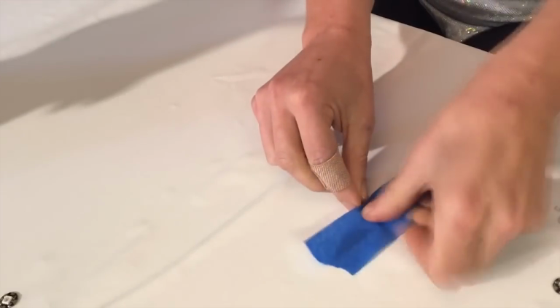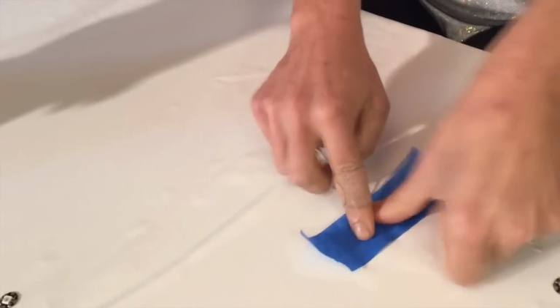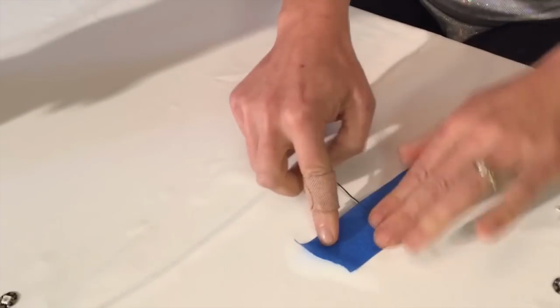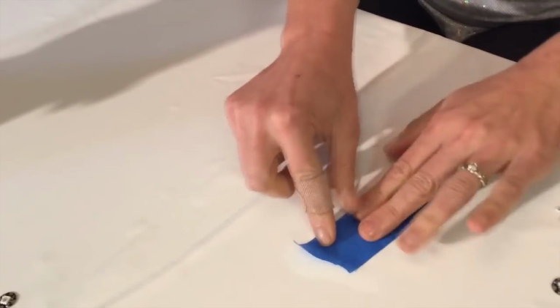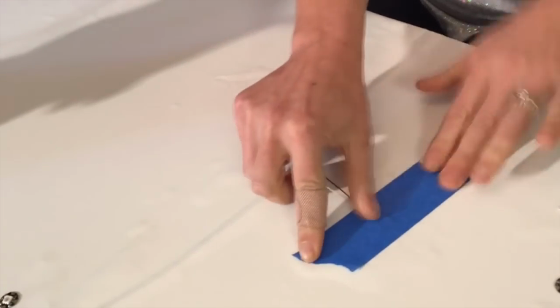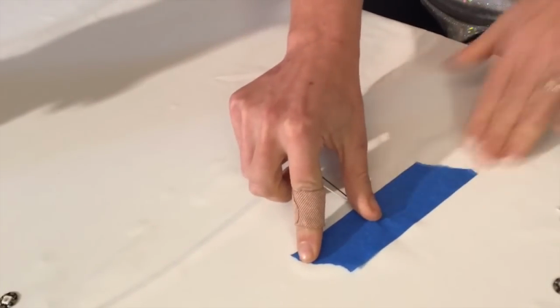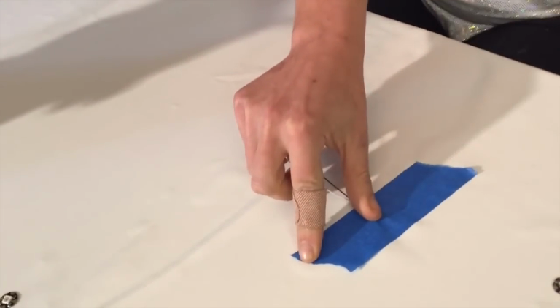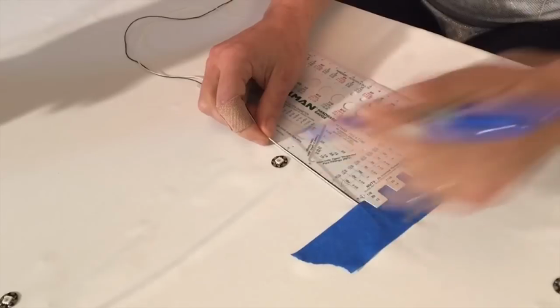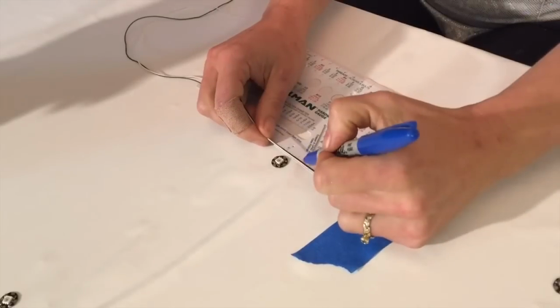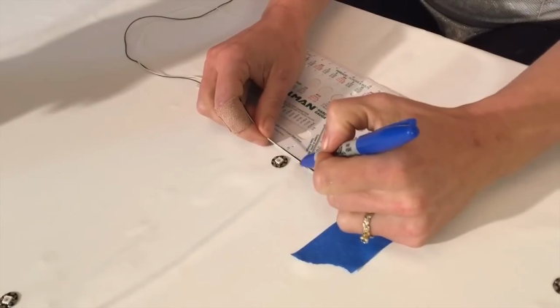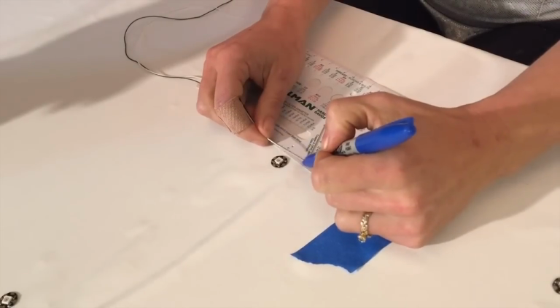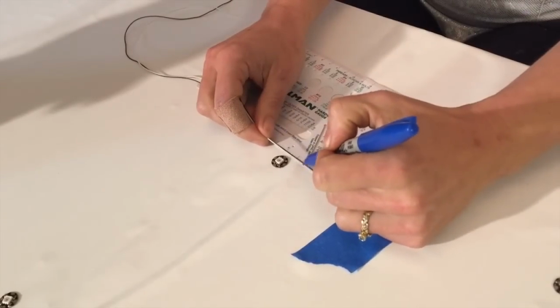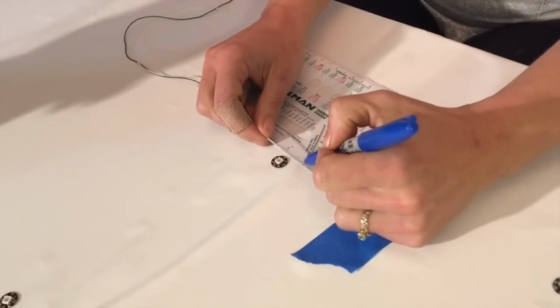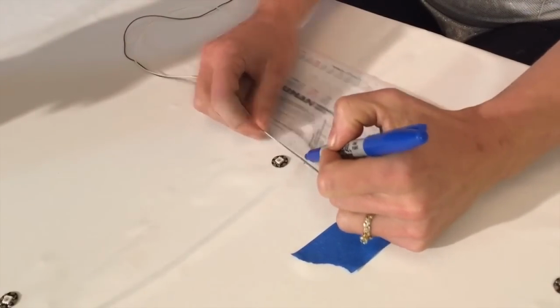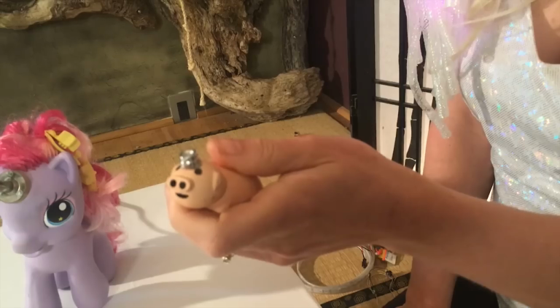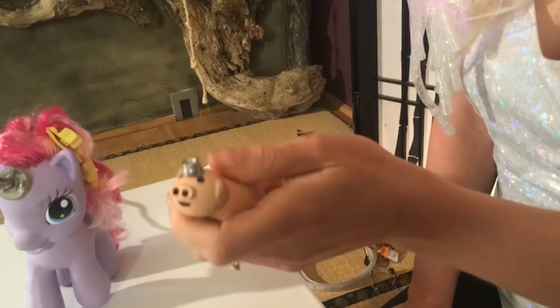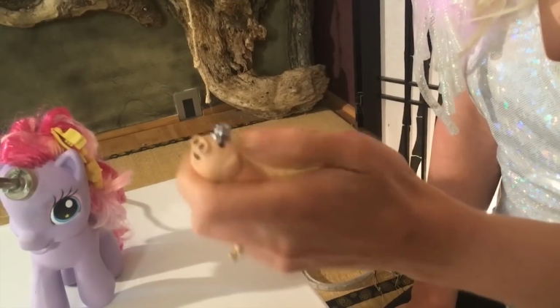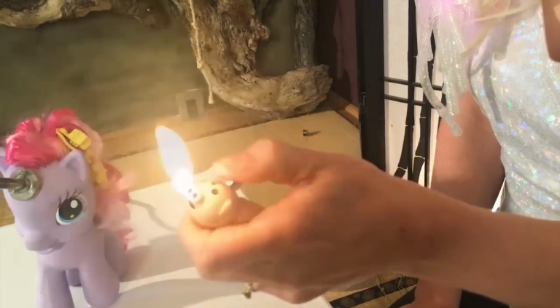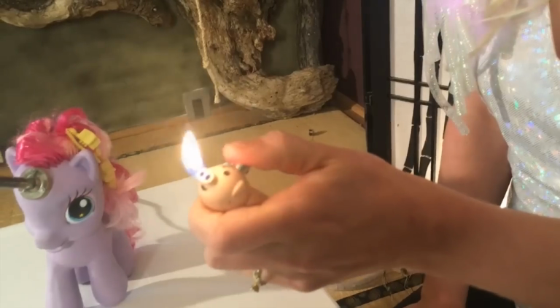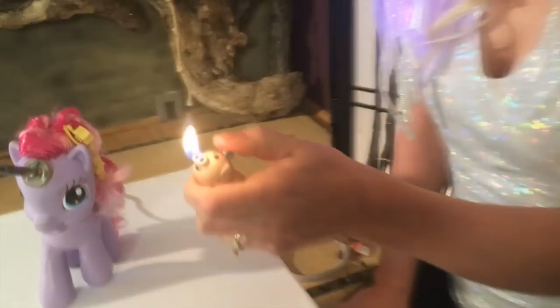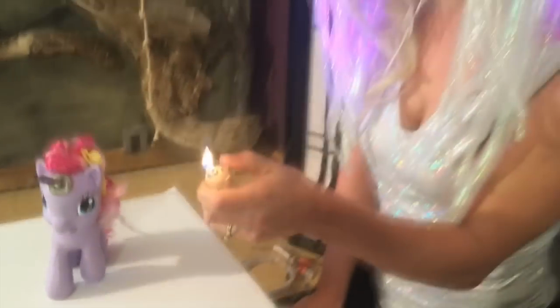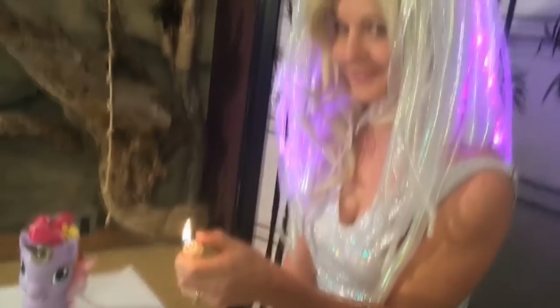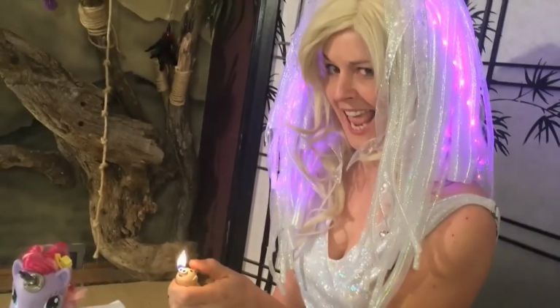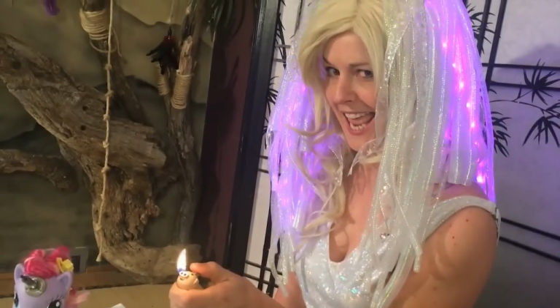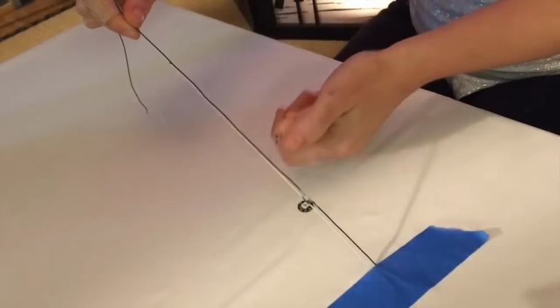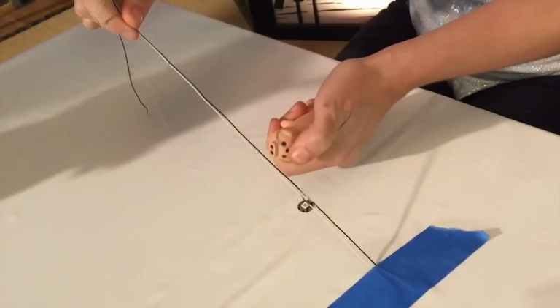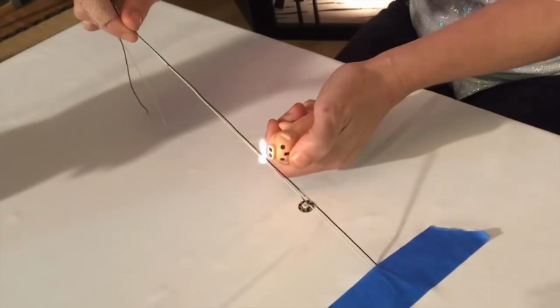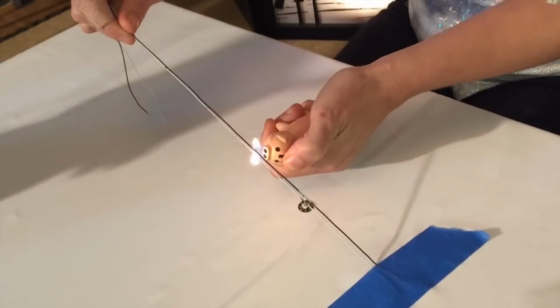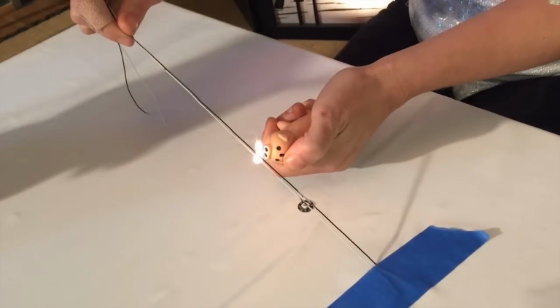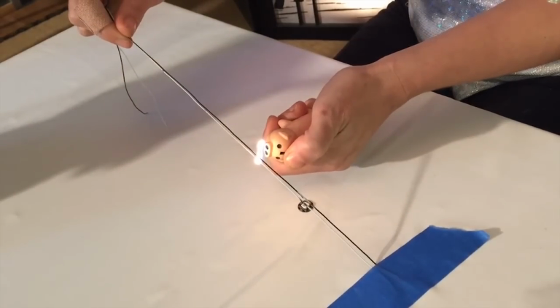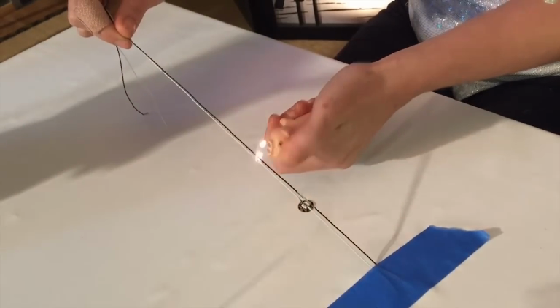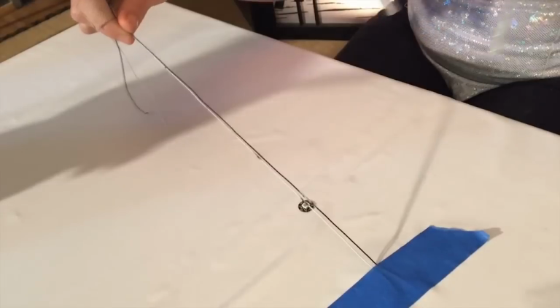First, secure your wires down to the table so they can't move, and then mark out wherever you want each LED to be. Once you've got it all marked, come back with your lighter and burn off just a little bit of shielding at each of your marks.